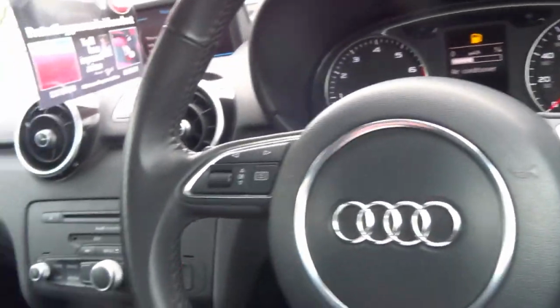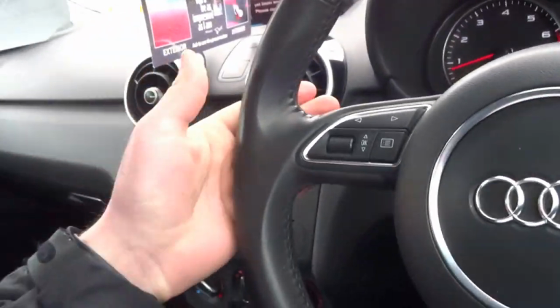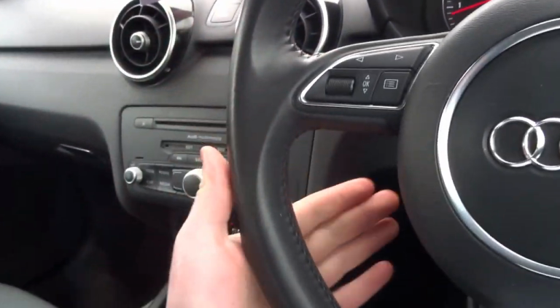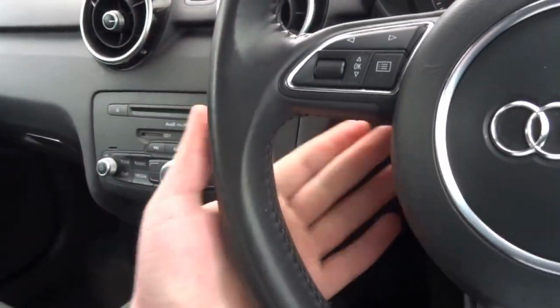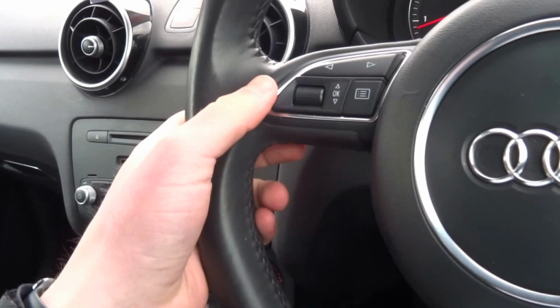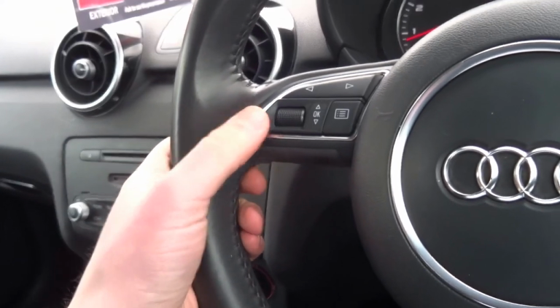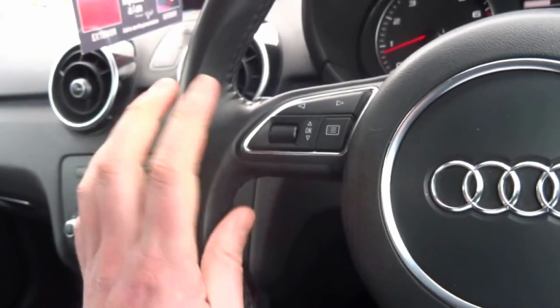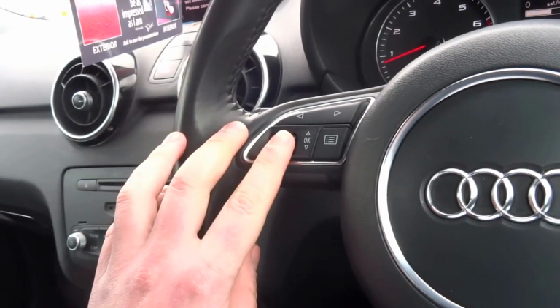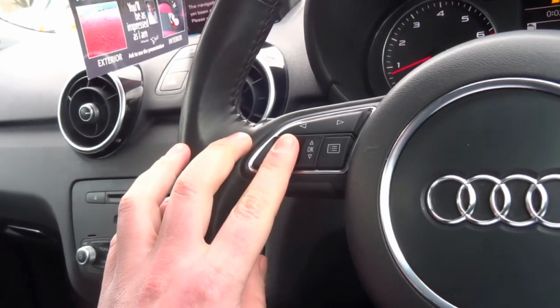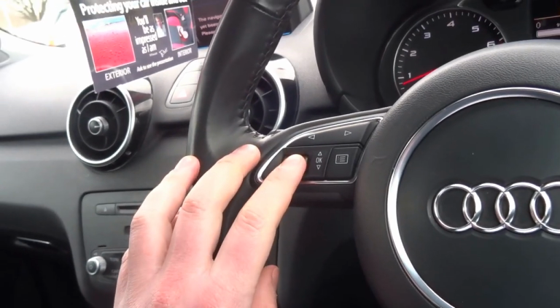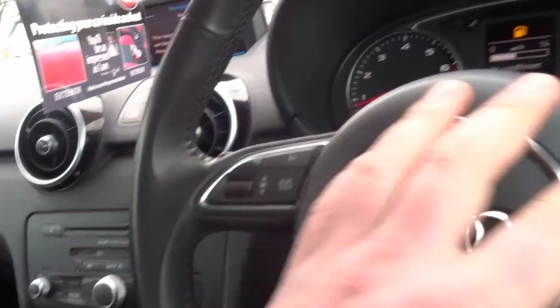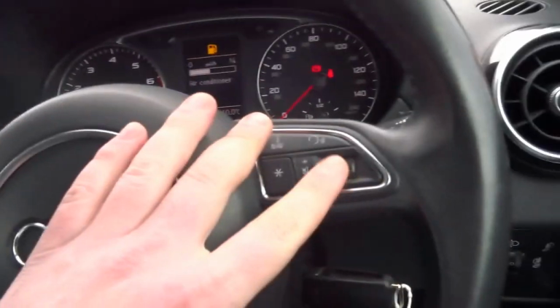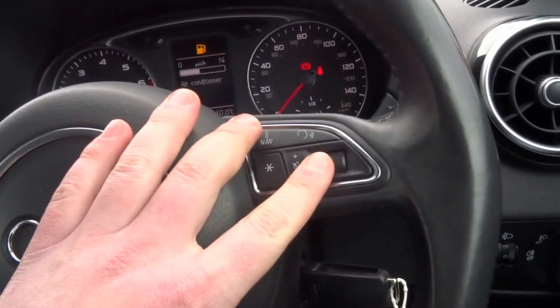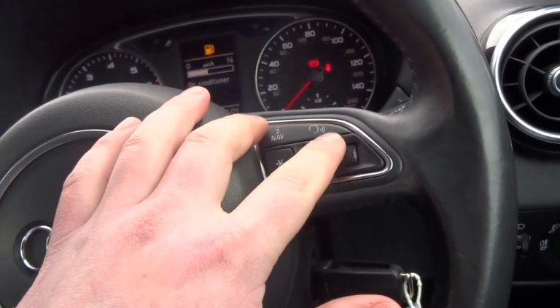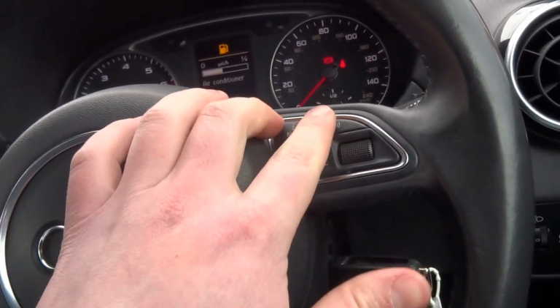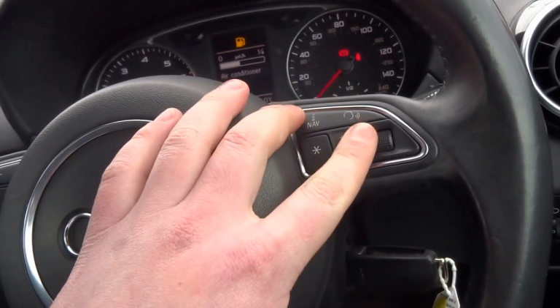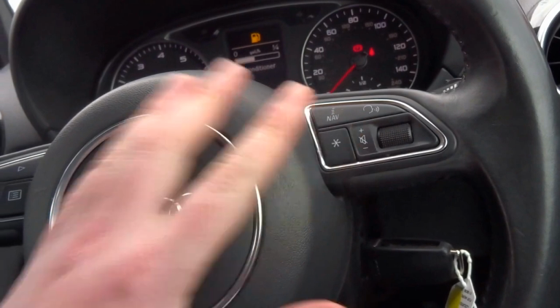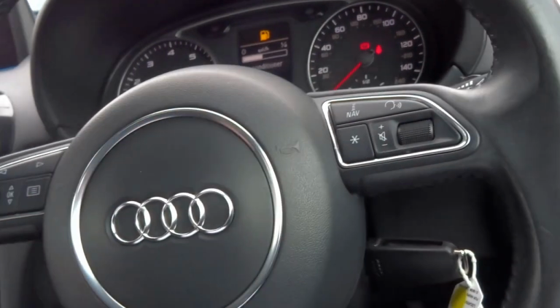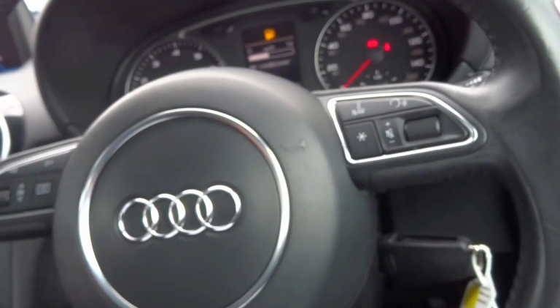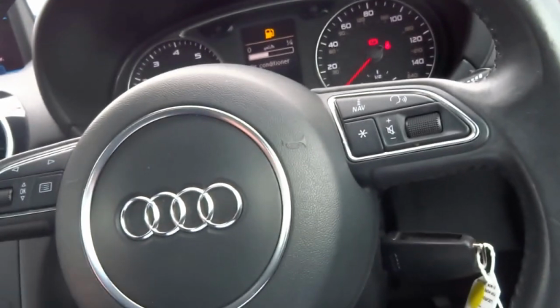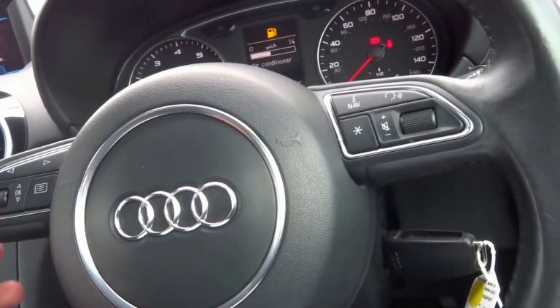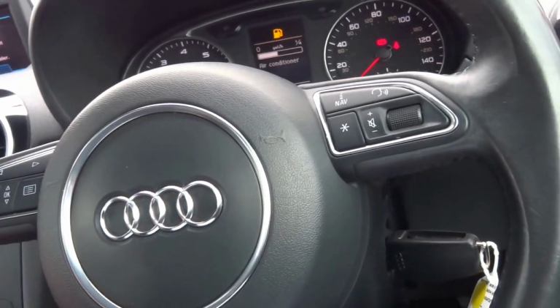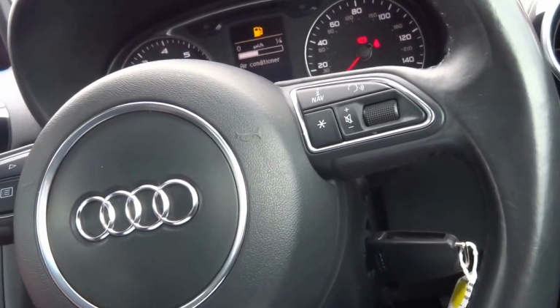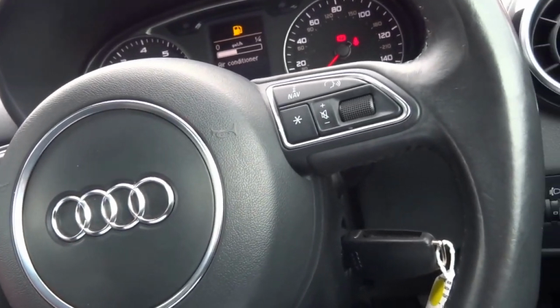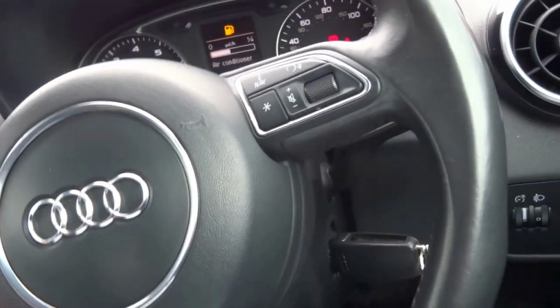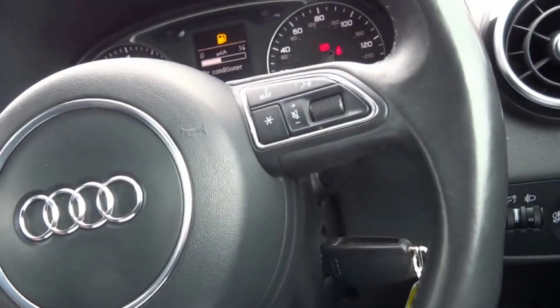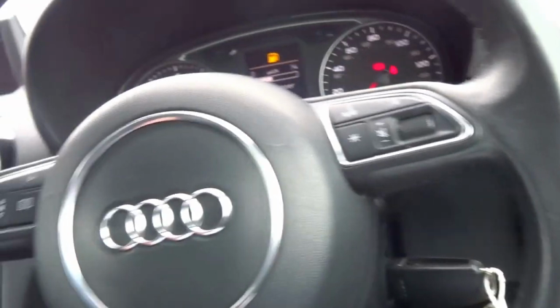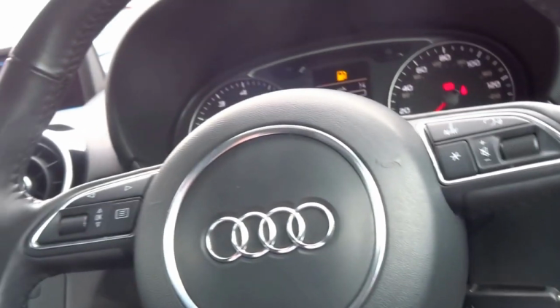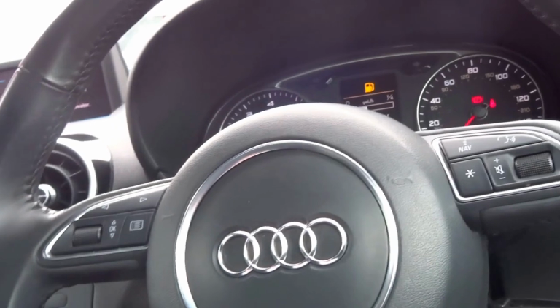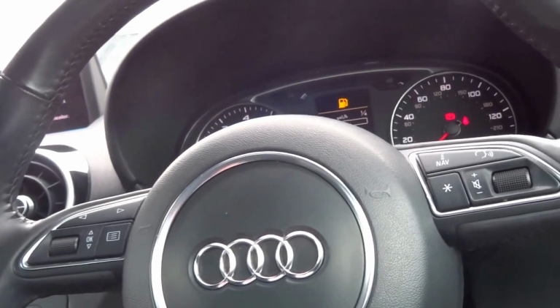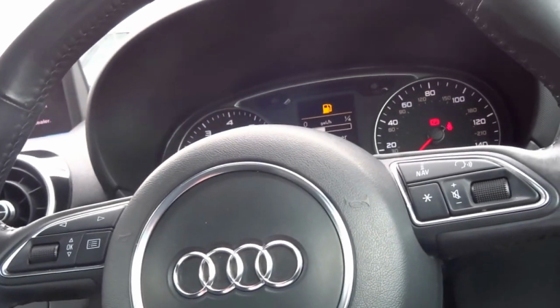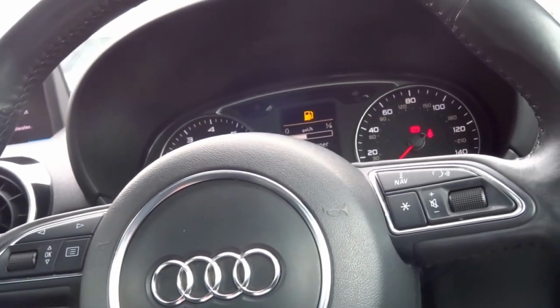There are steering wheel controls — volume on this side, voice command on the other. The vehicle also has Bluetooth, electric windows, and electric door mirrors.